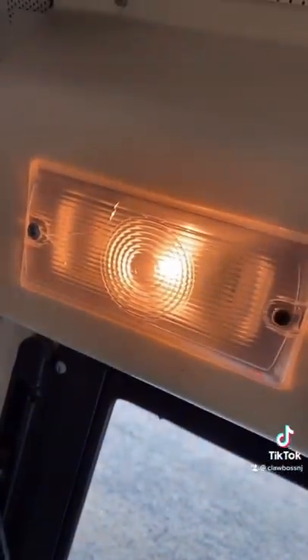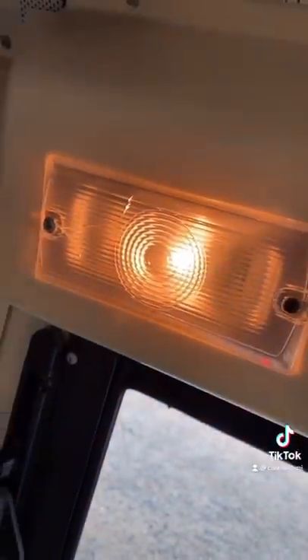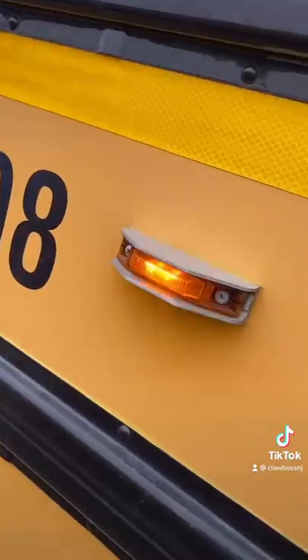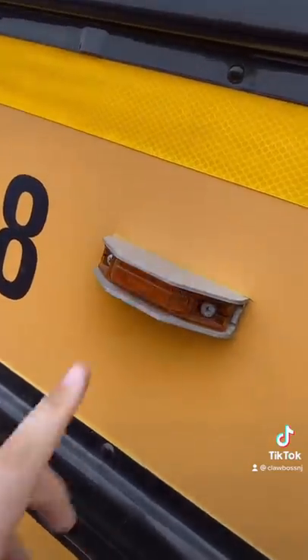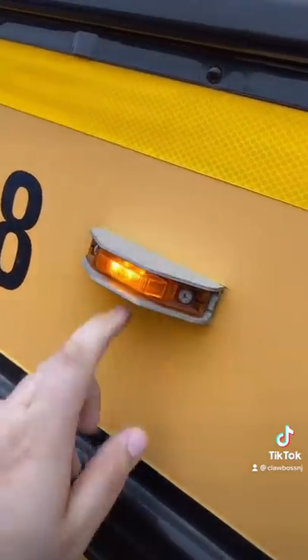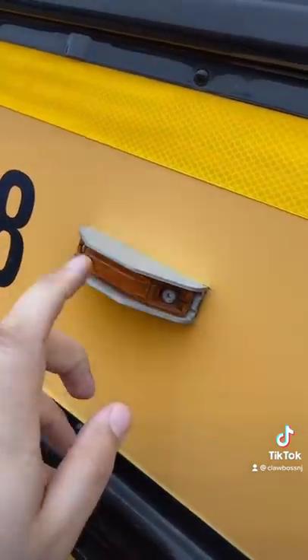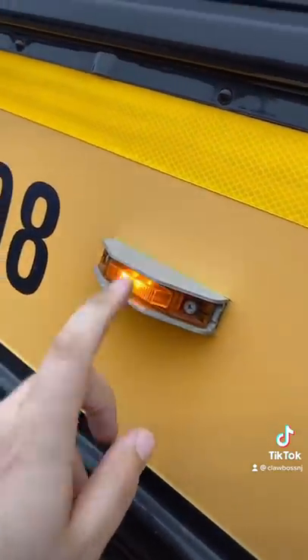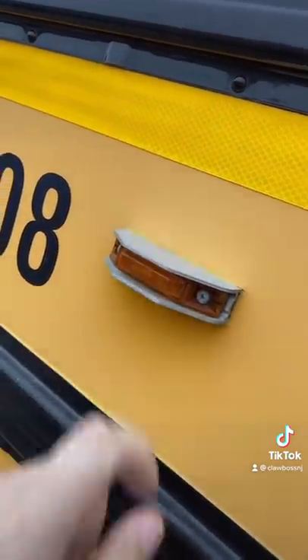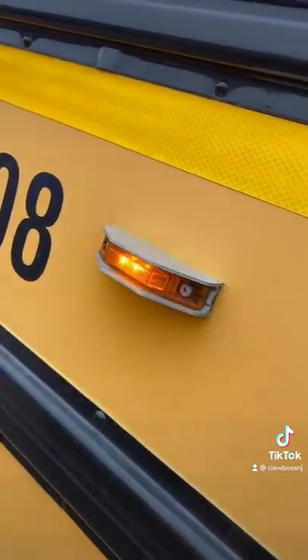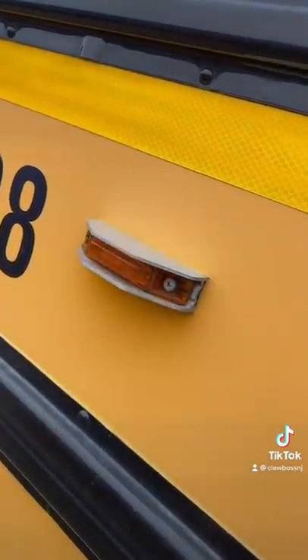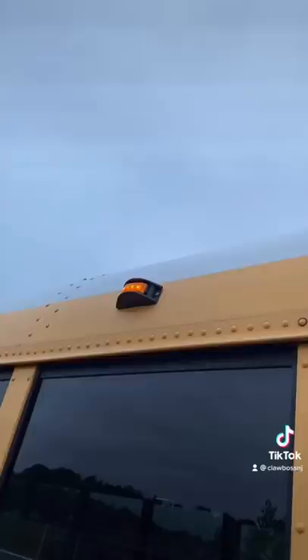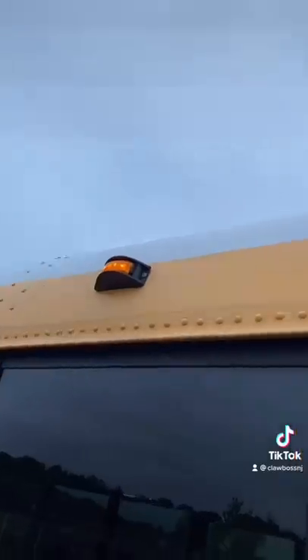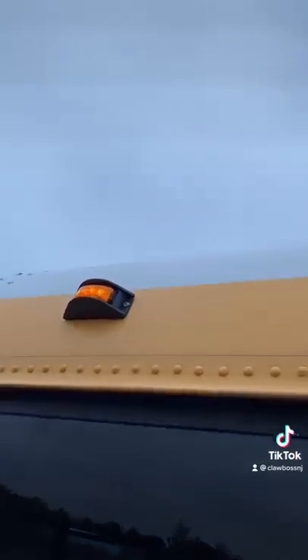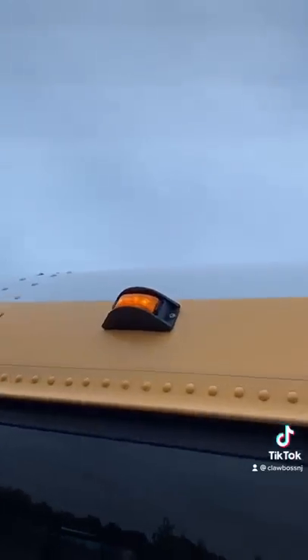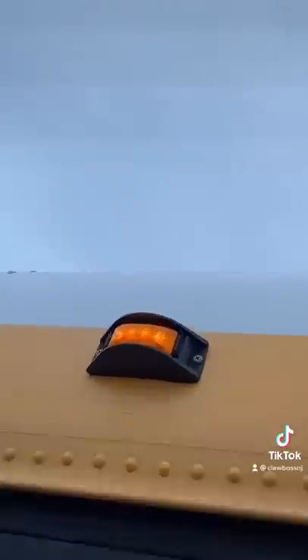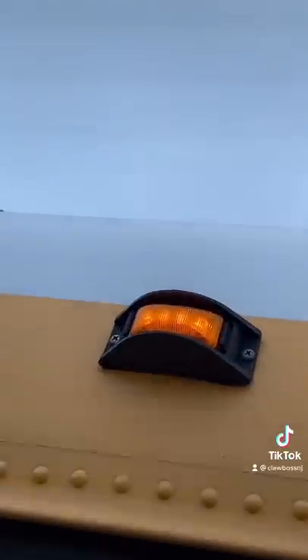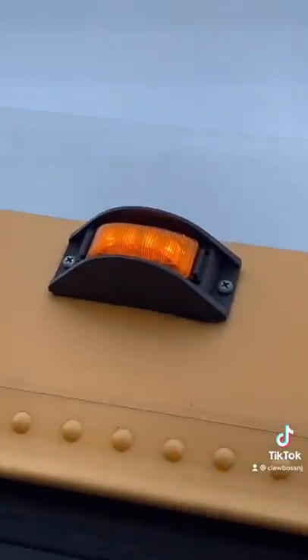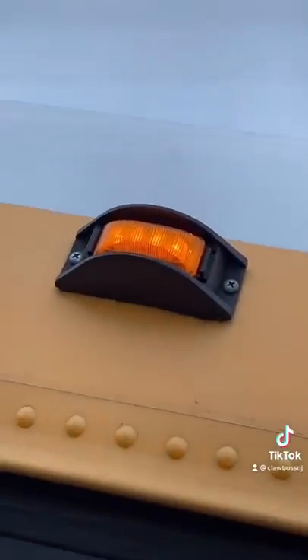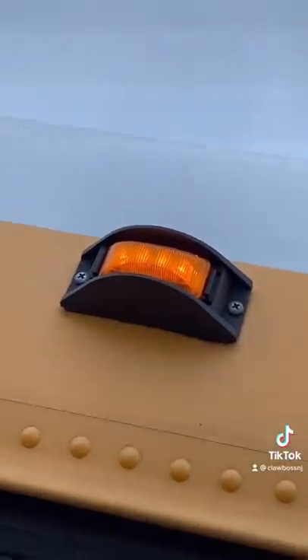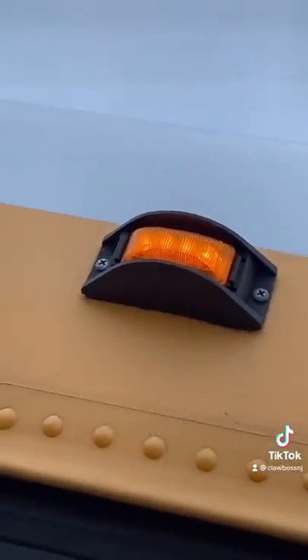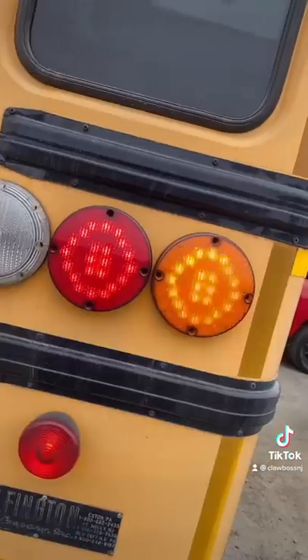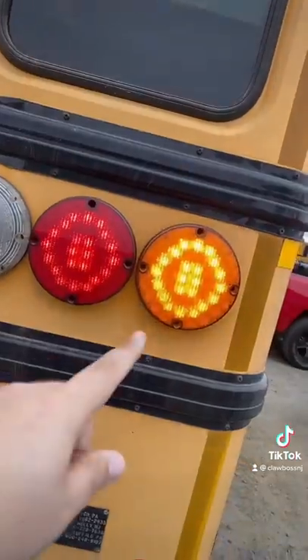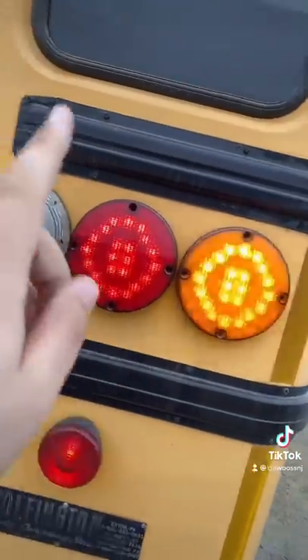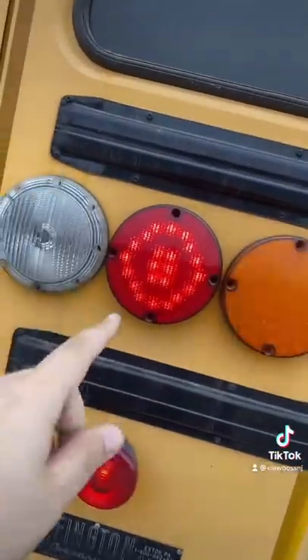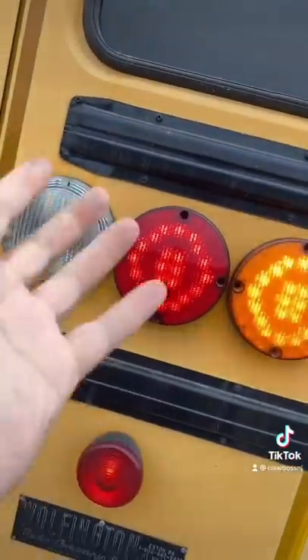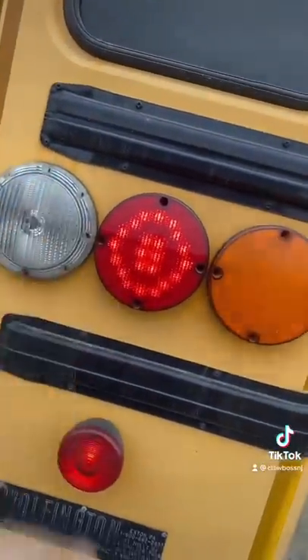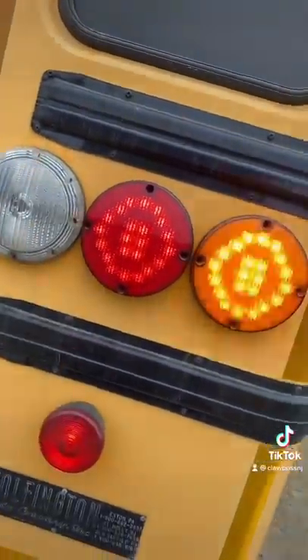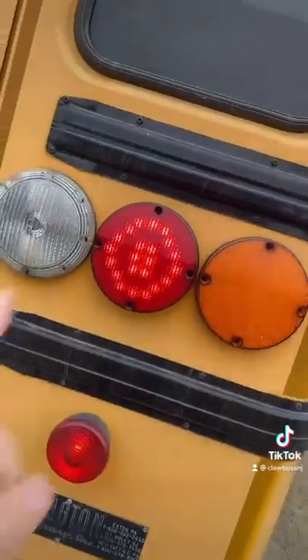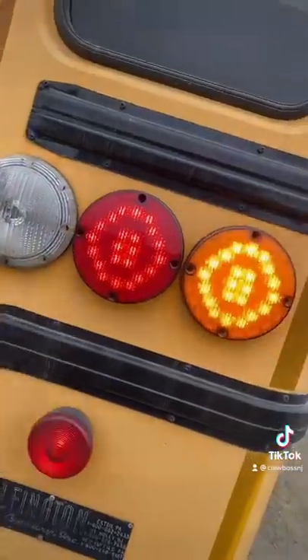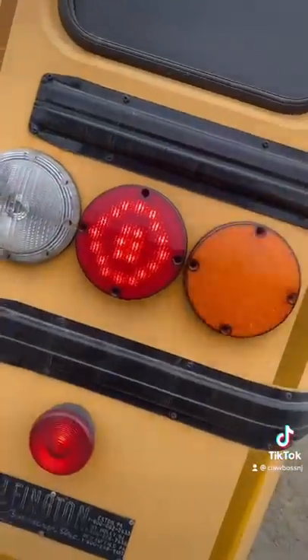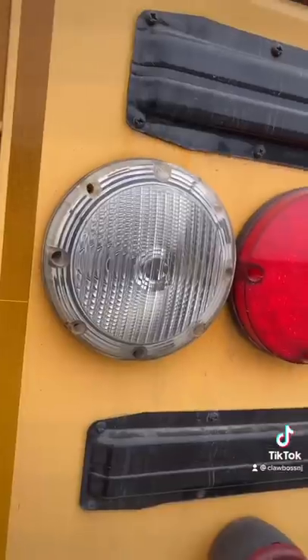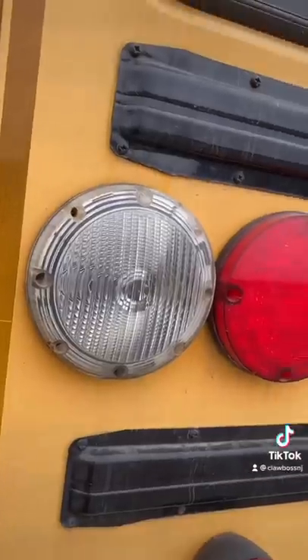The side turn signal bulbs are LED, which is nice. The clearance light bulbs on top are LED as well, which is nice. The turn signal and stop light are also LED, which is nice.